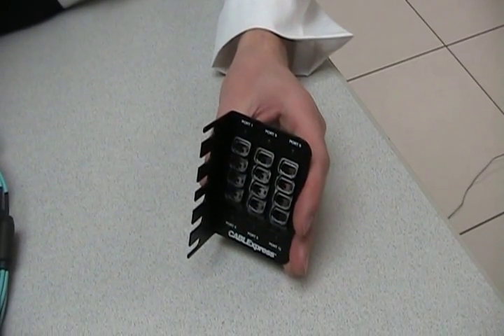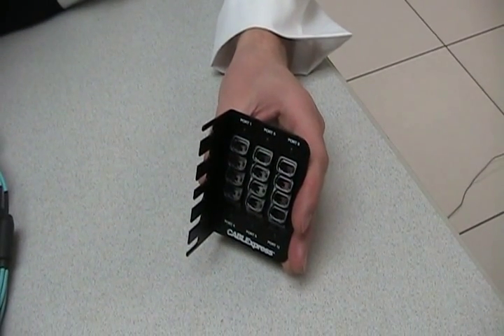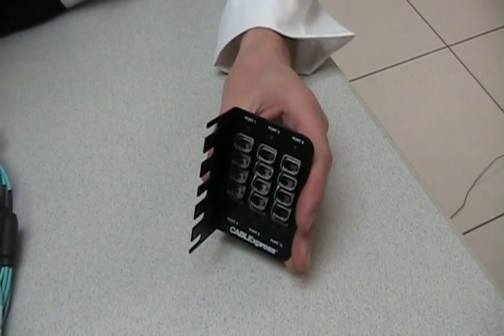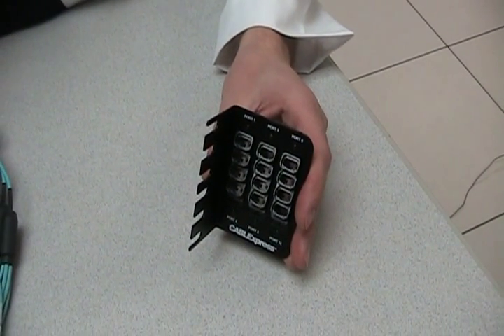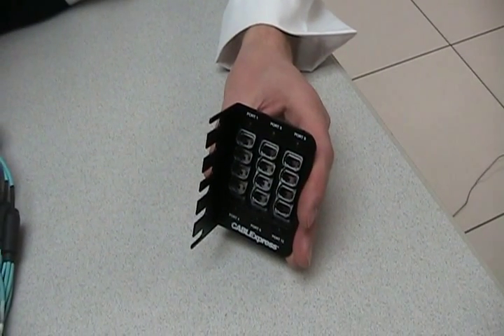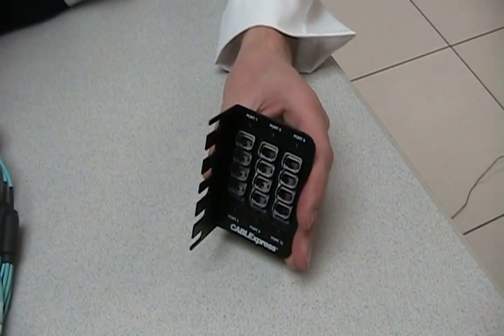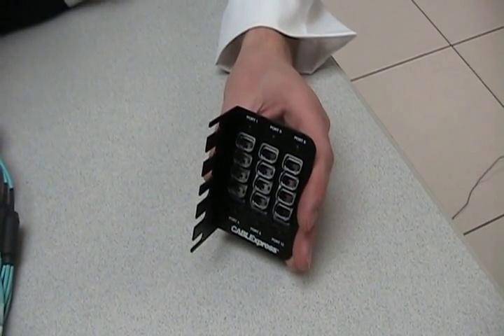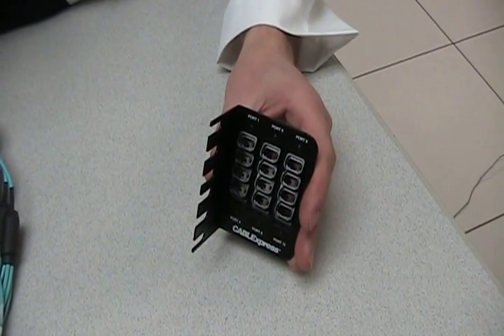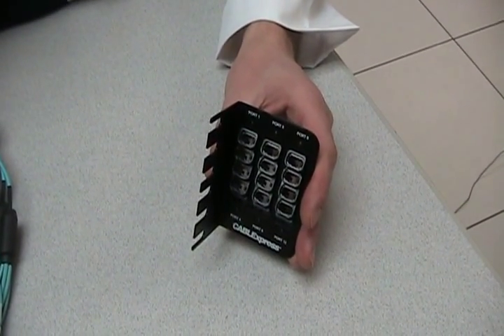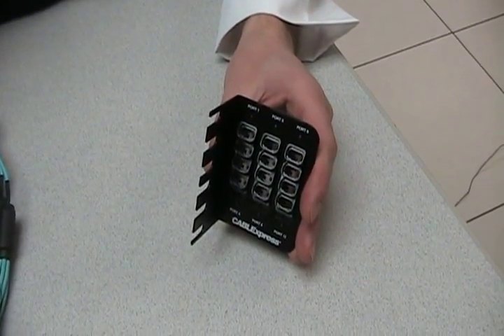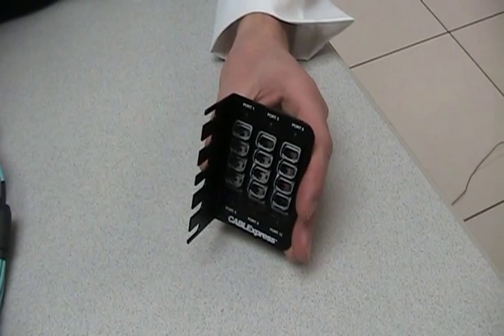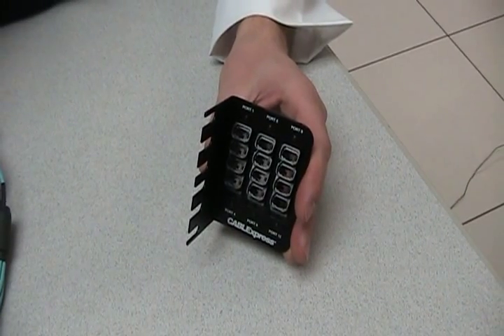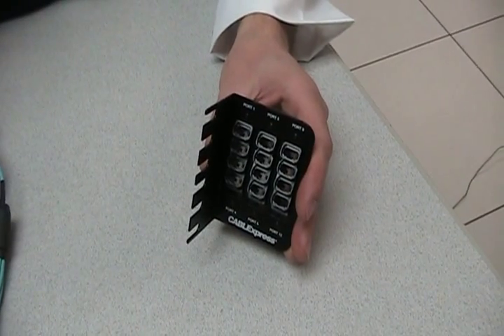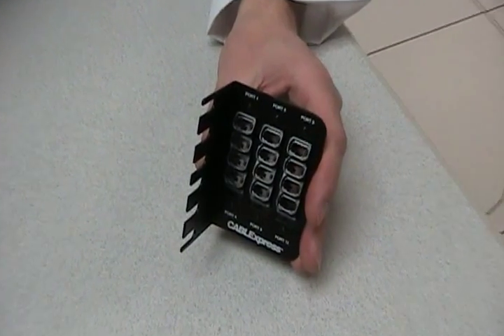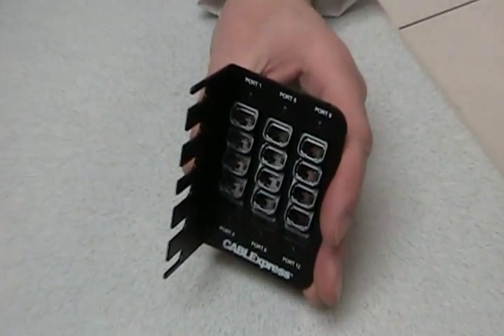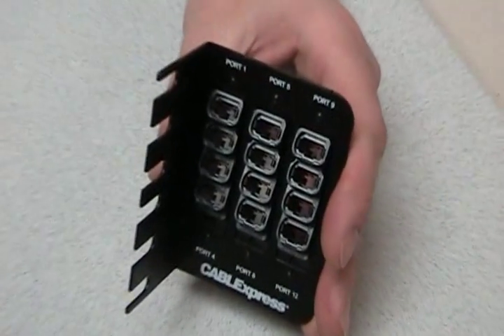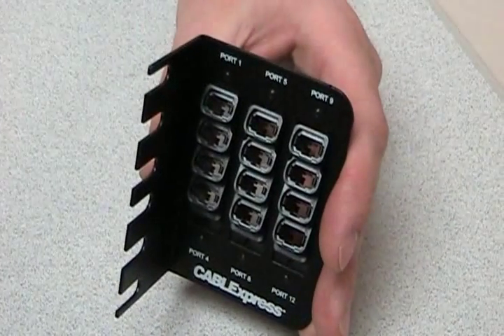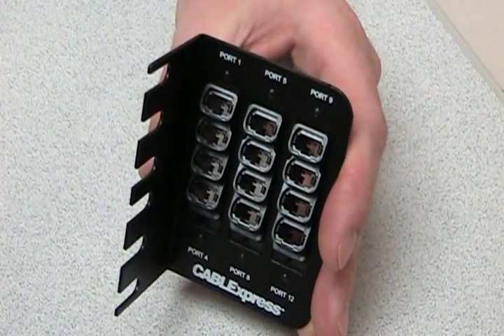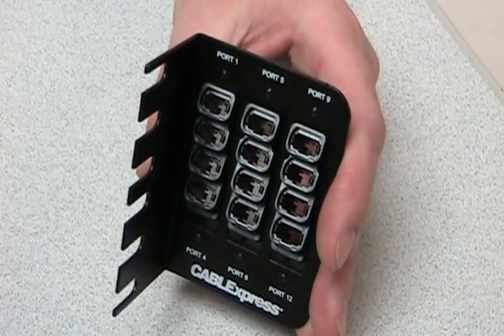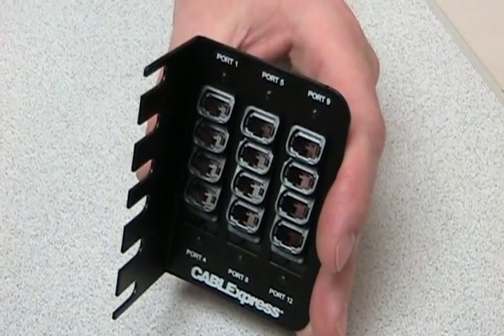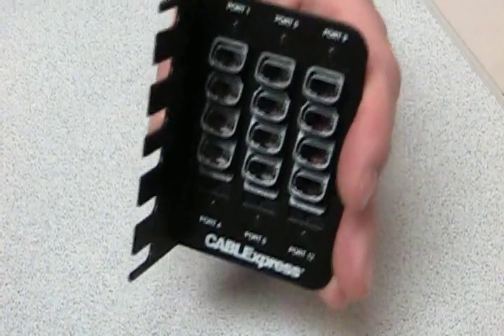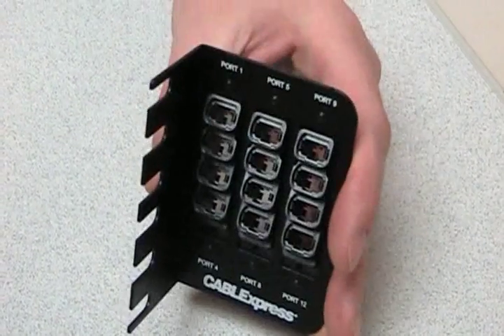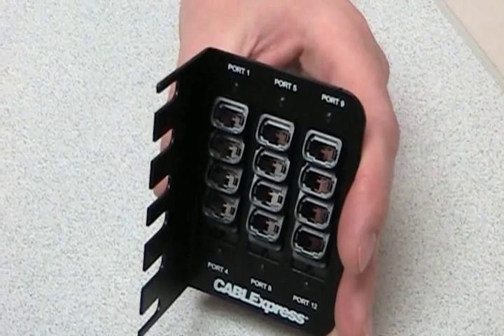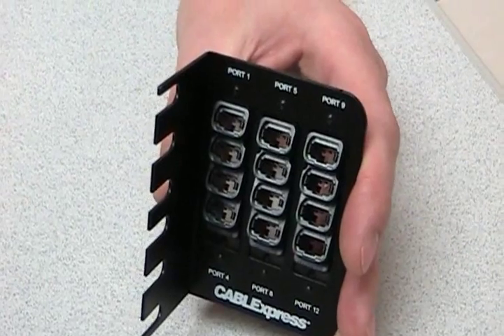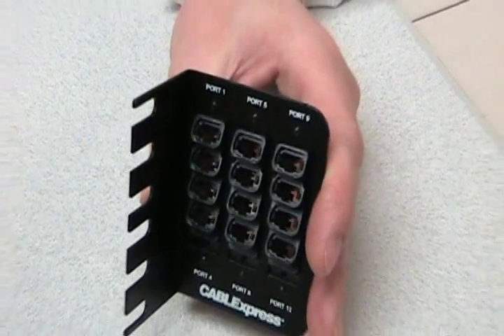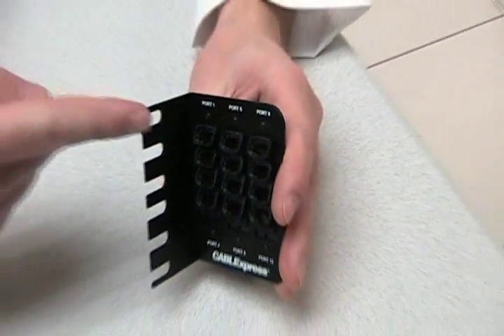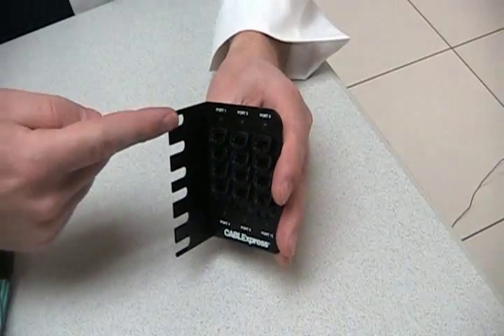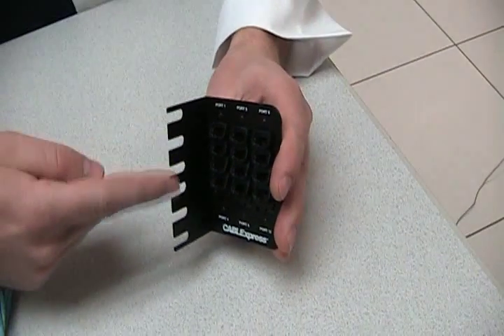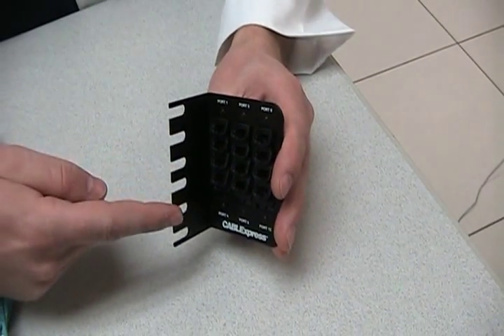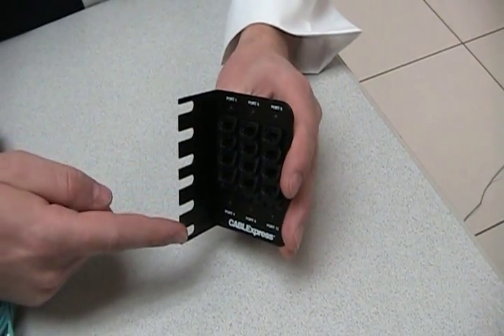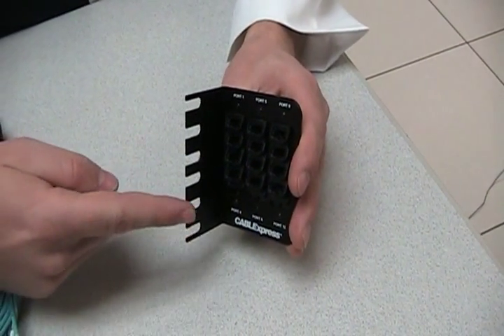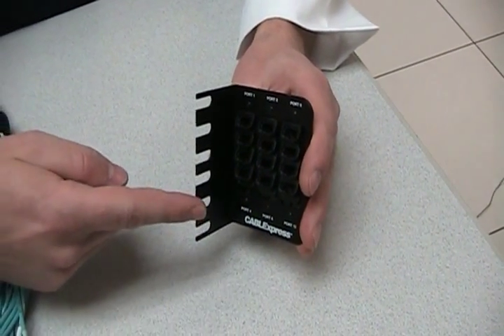Here's the Z-mount bracket. It's all about space savings — it saves valuable real estate as it uses no rack space. It bolts right to the outside of the rack using this EIA 310D standard.